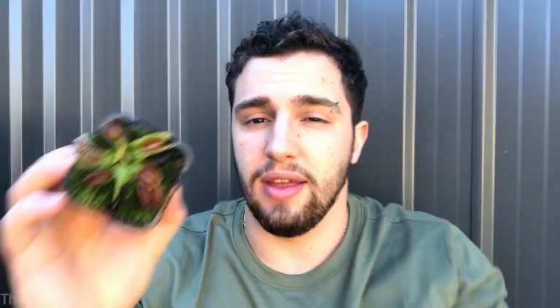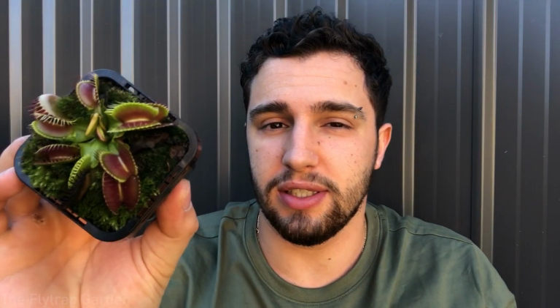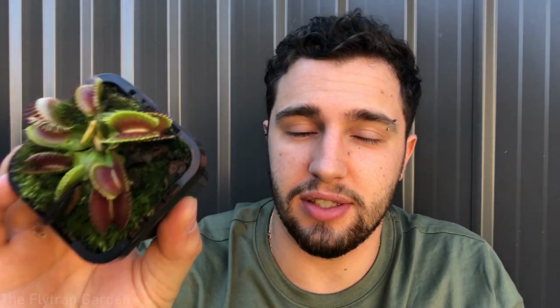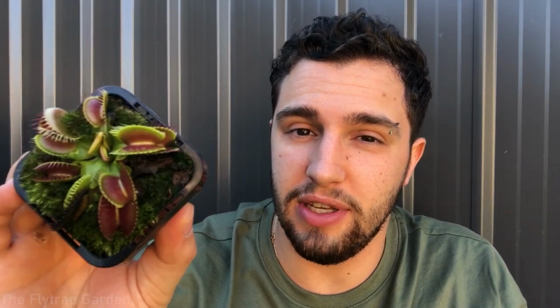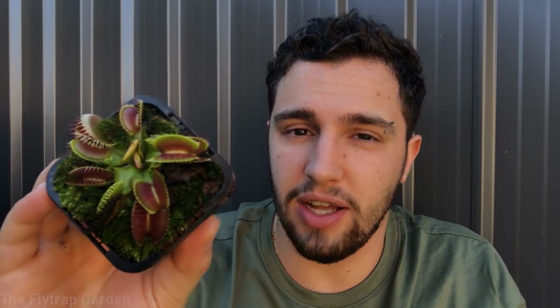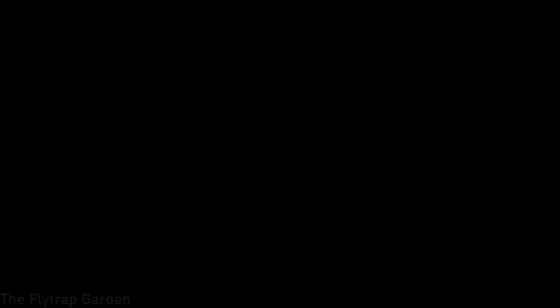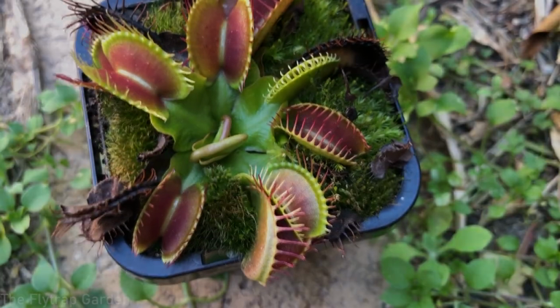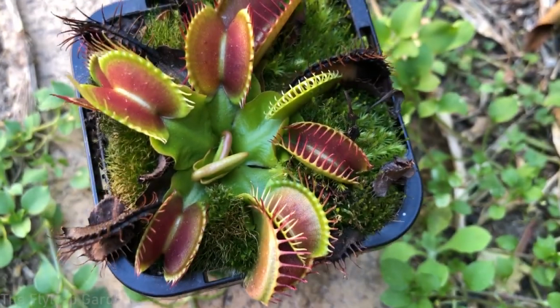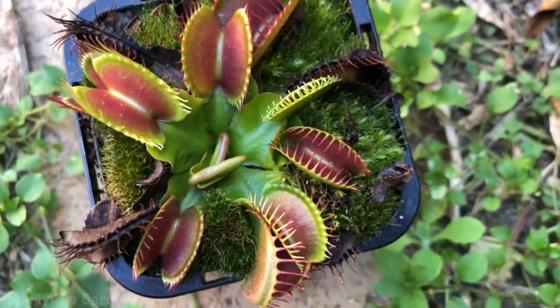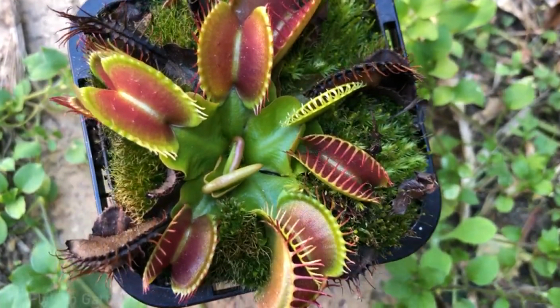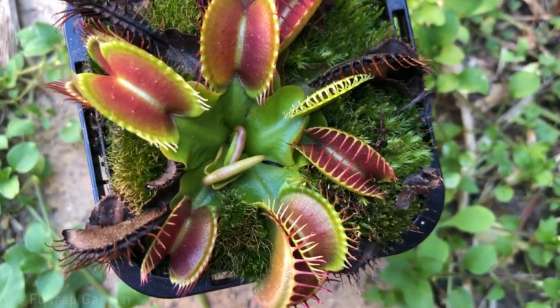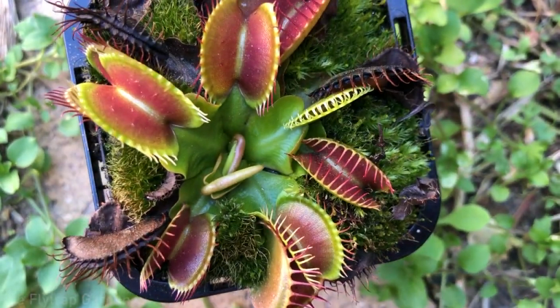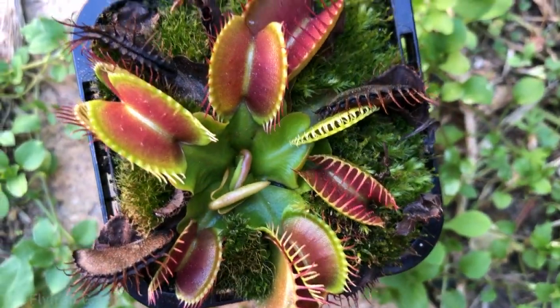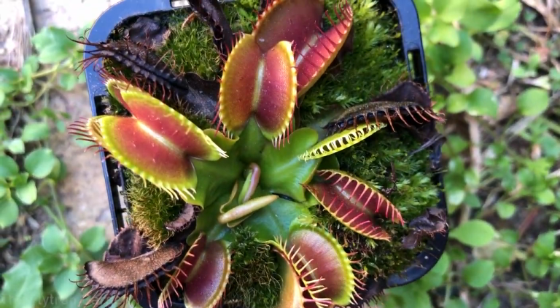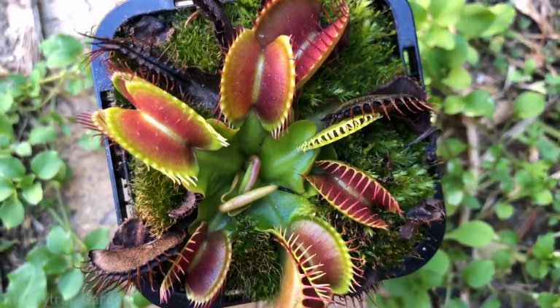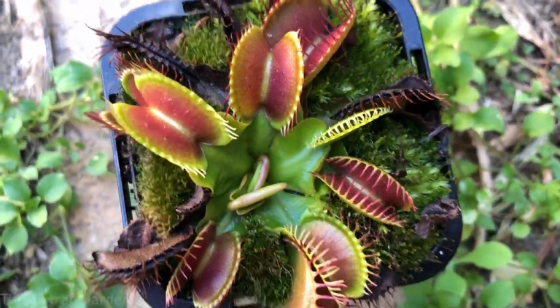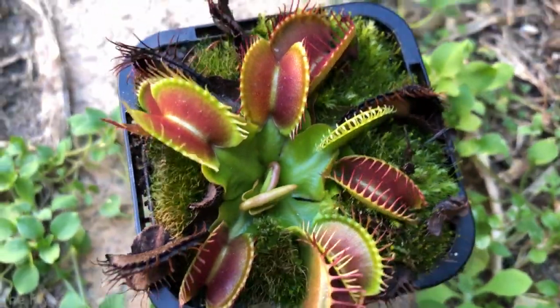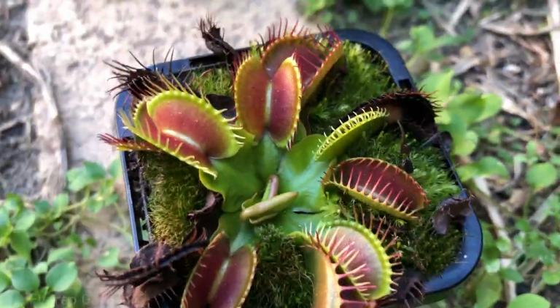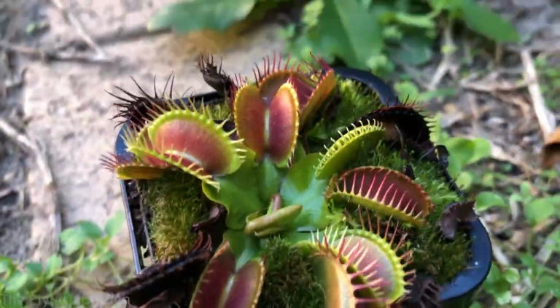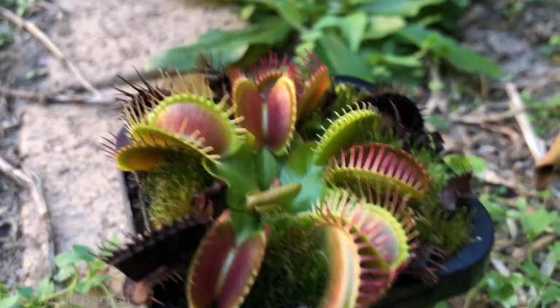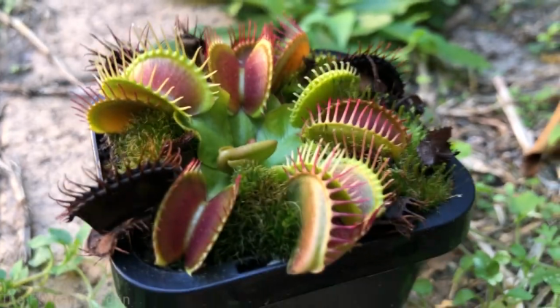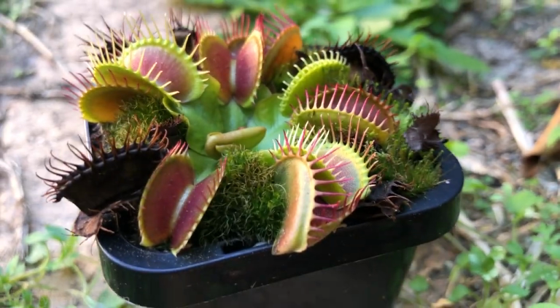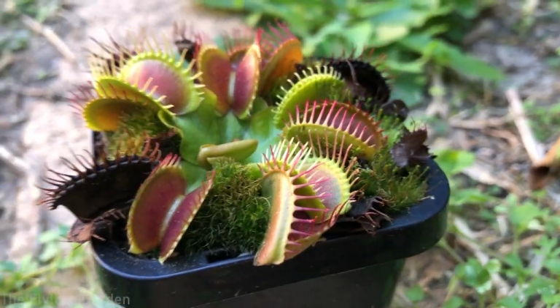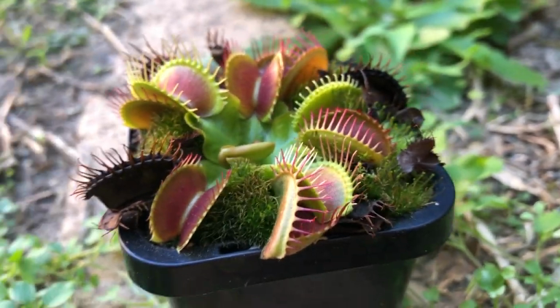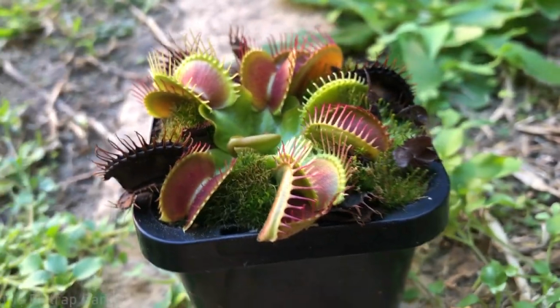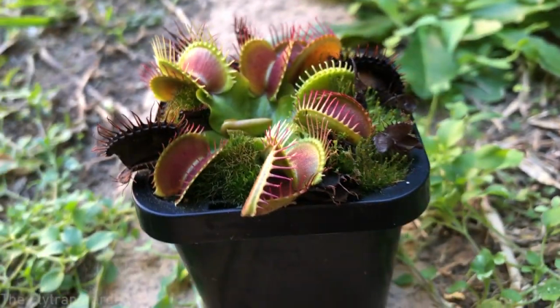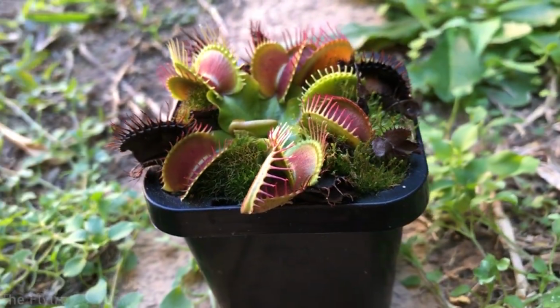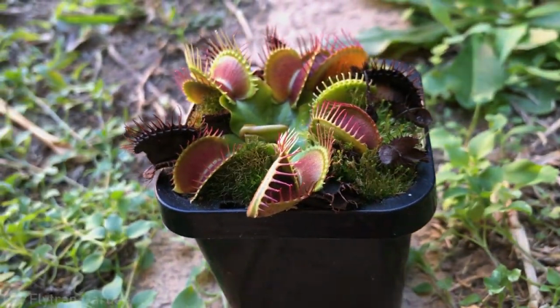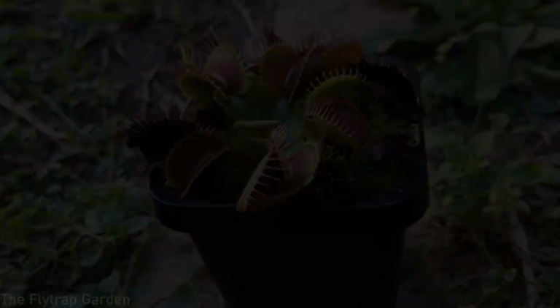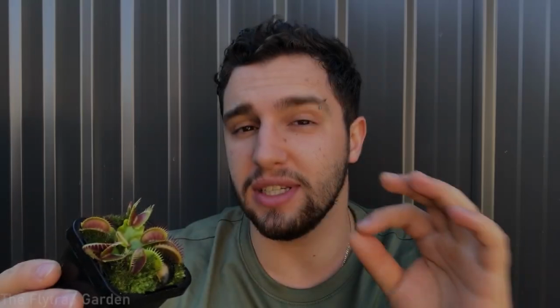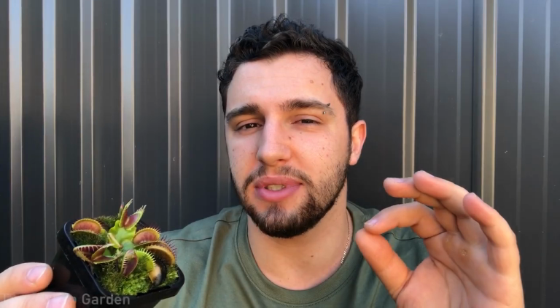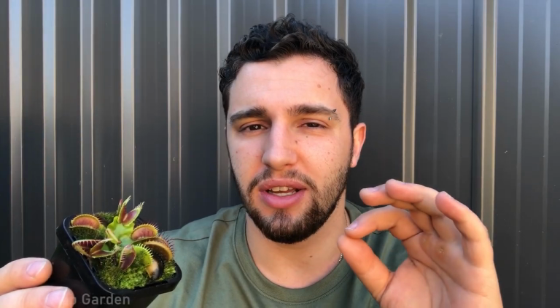This is a Venus flytrap, and if you didn't know, you actually get different types of breeds — but in the hobby we don't call them breeds, we call them cultivars. And really what they are are different types.